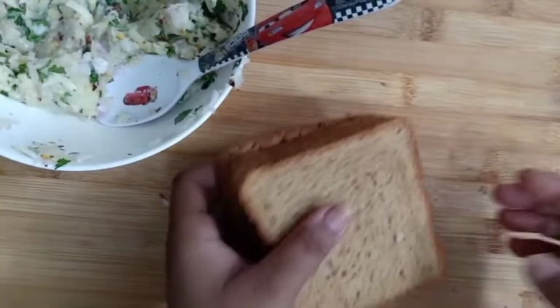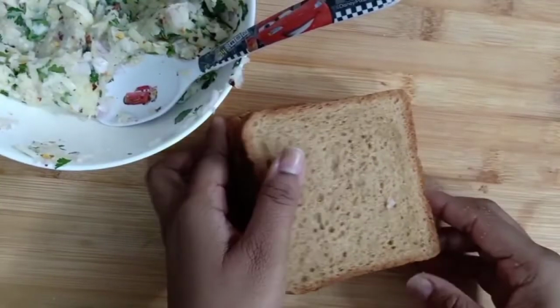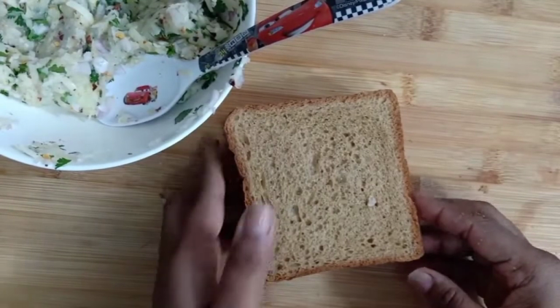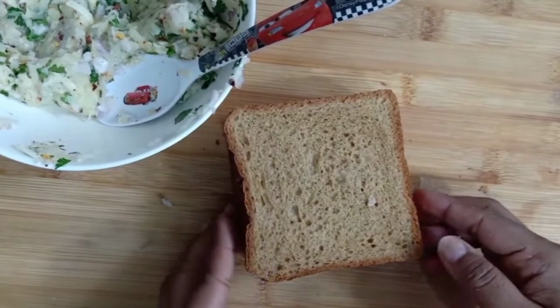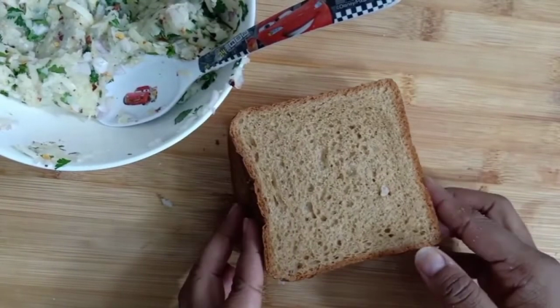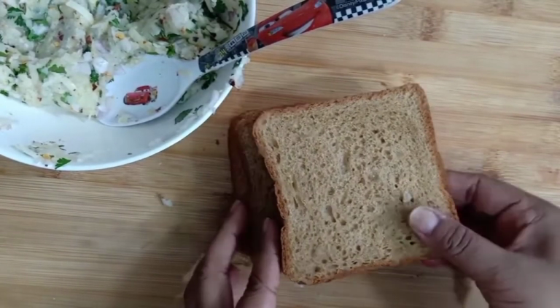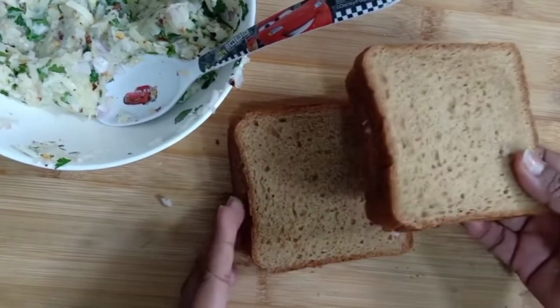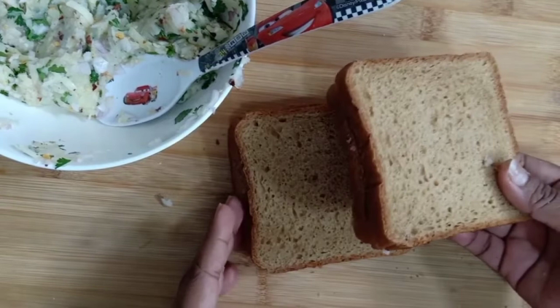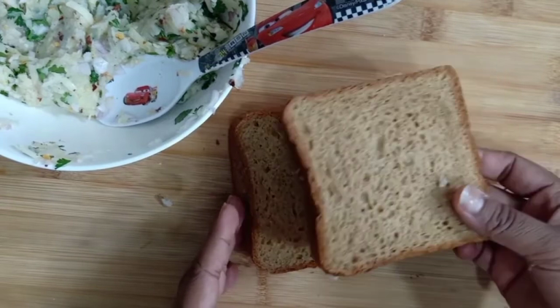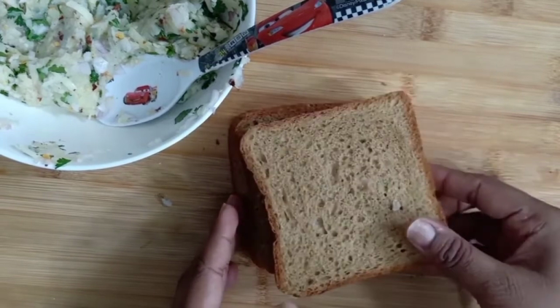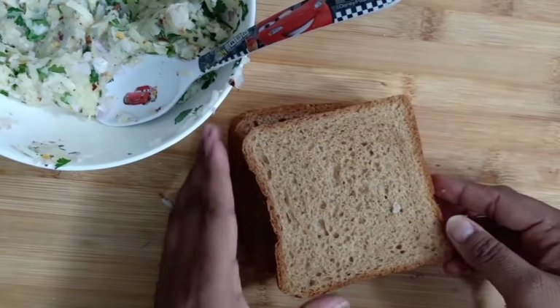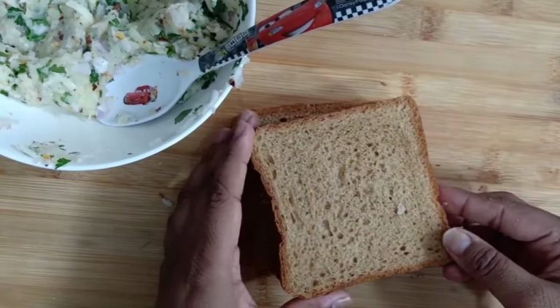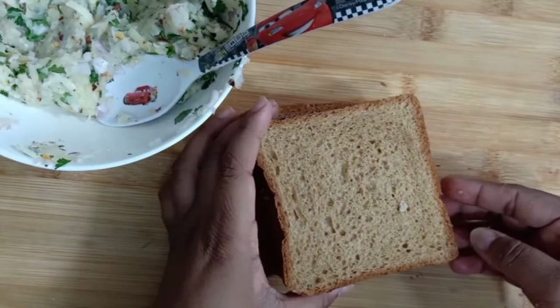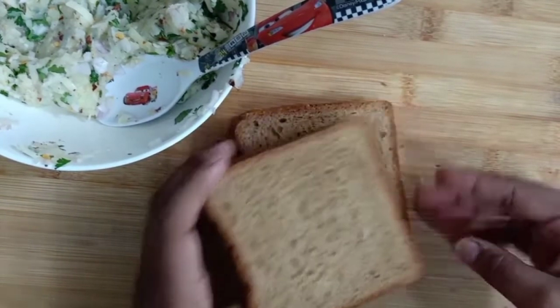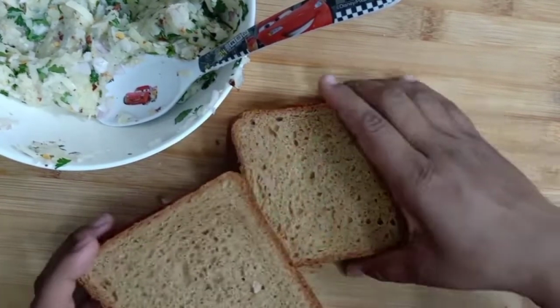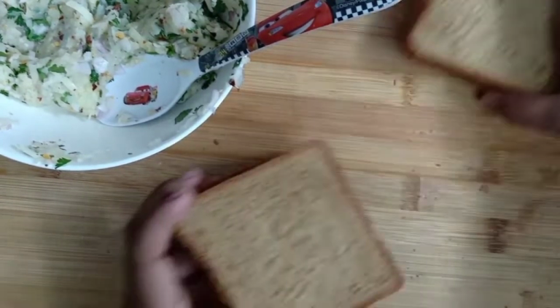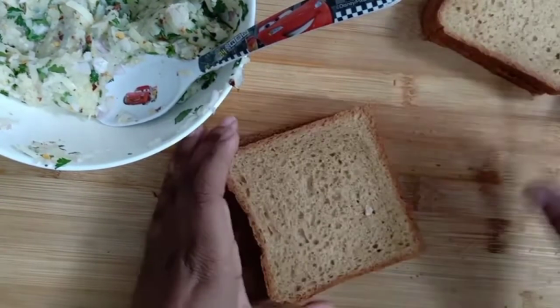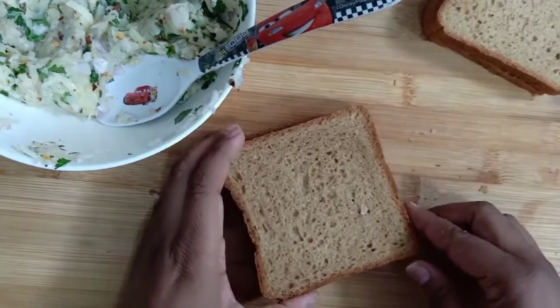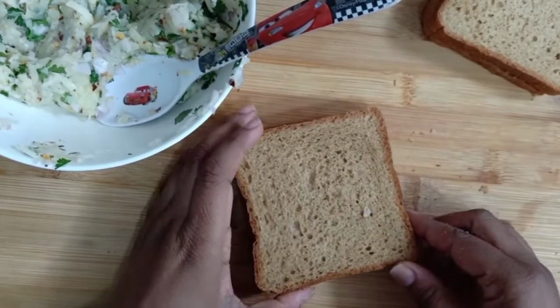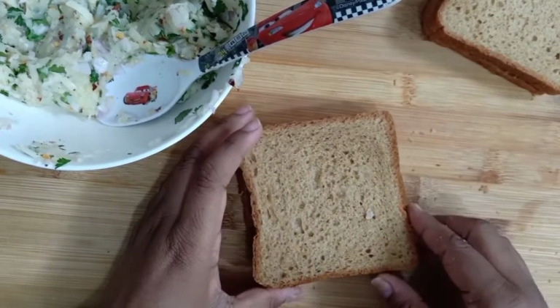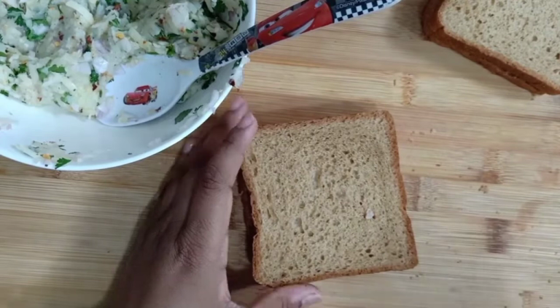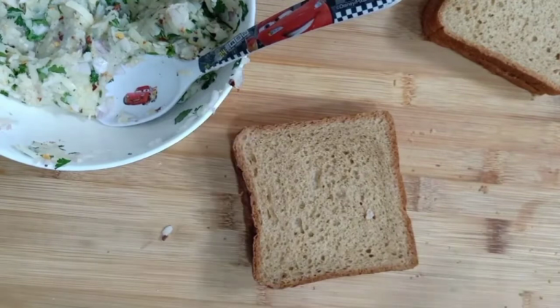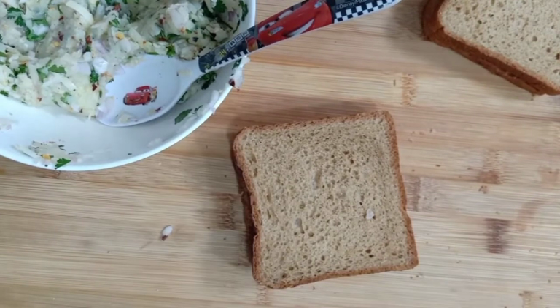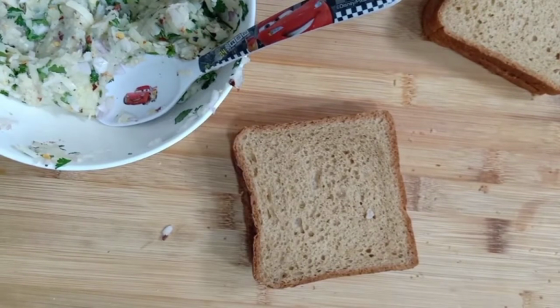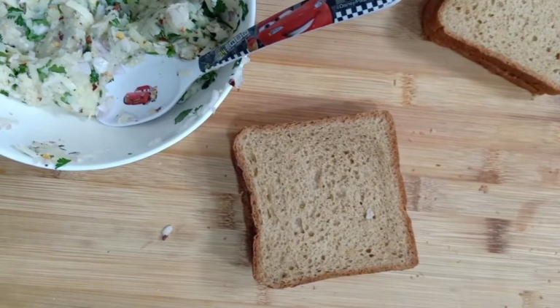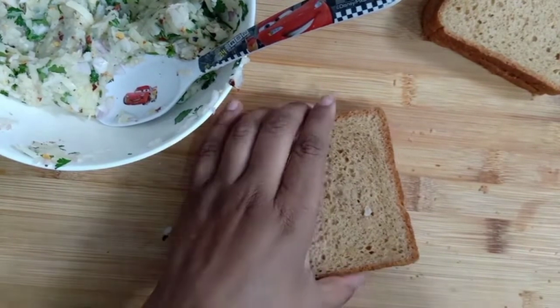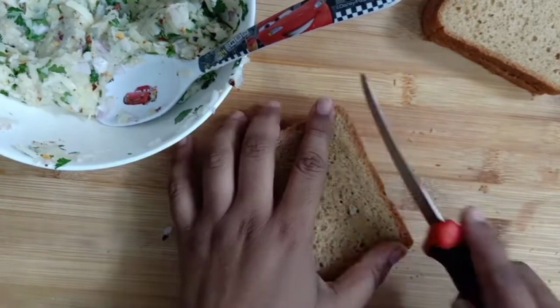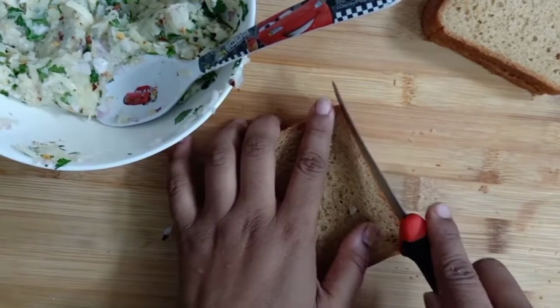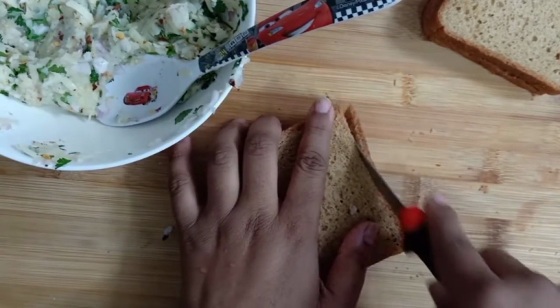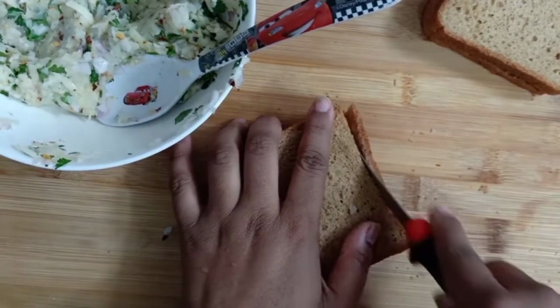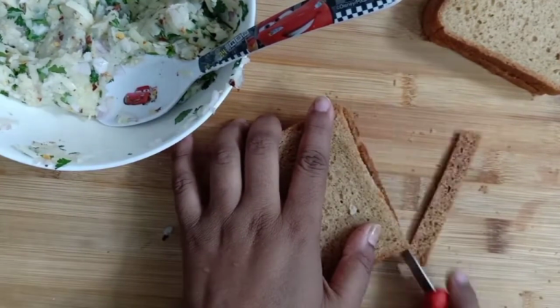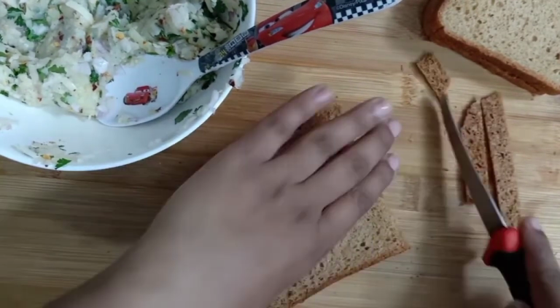I am going to use 4 slices of brown bread. You can use white bread or multigrain bread. I am going to use brown bread and I am going to cut the sides.